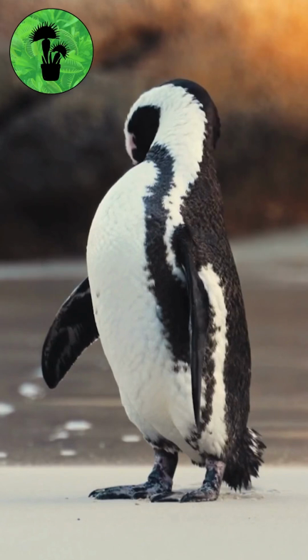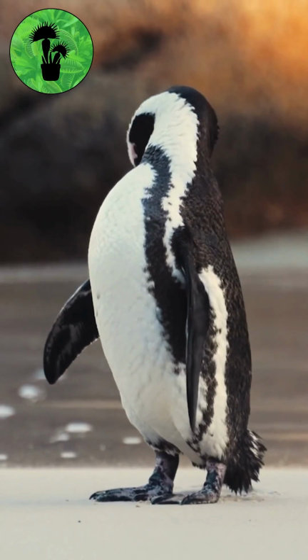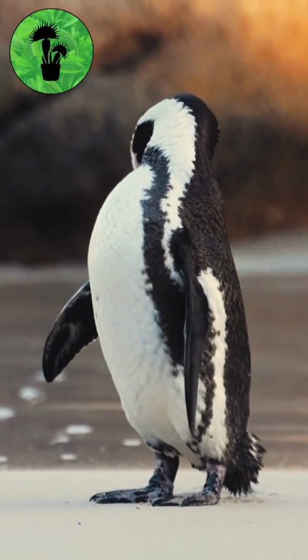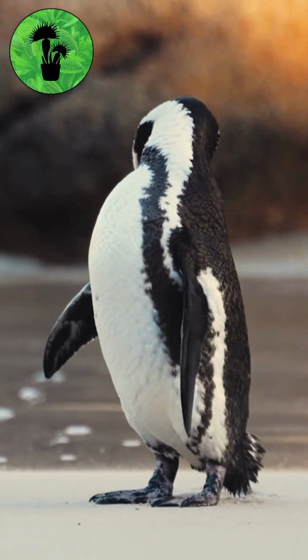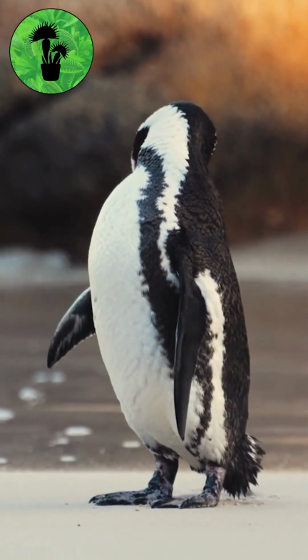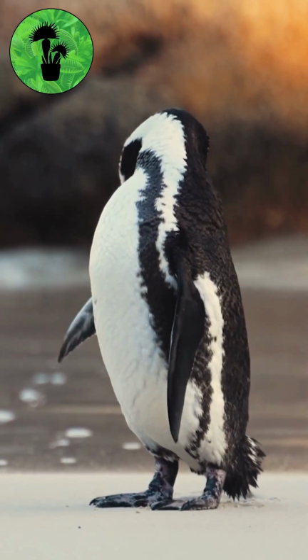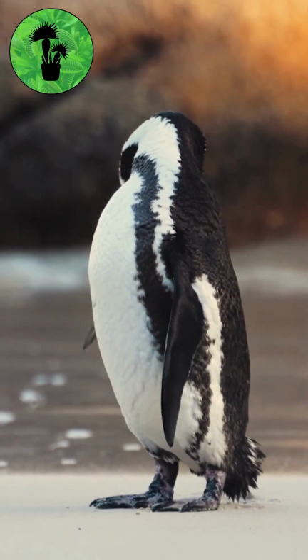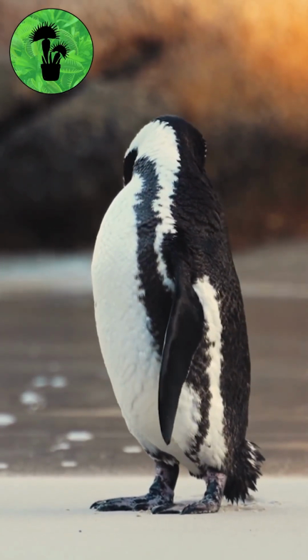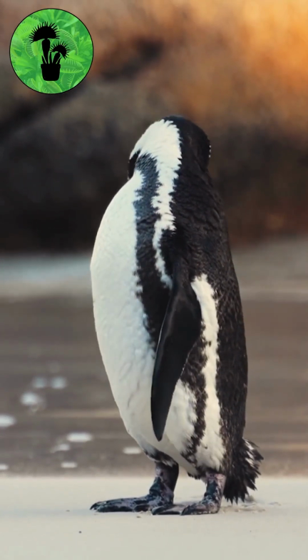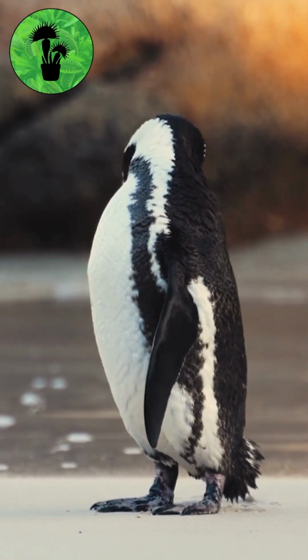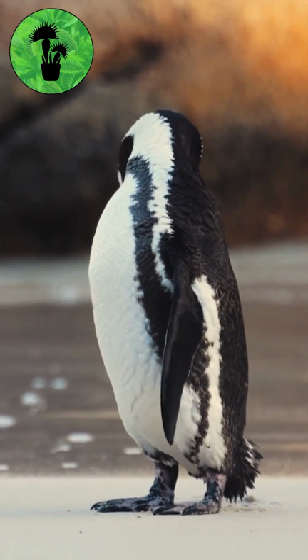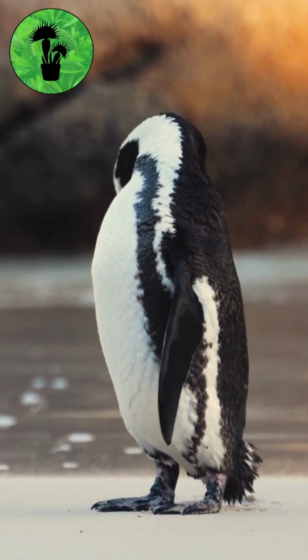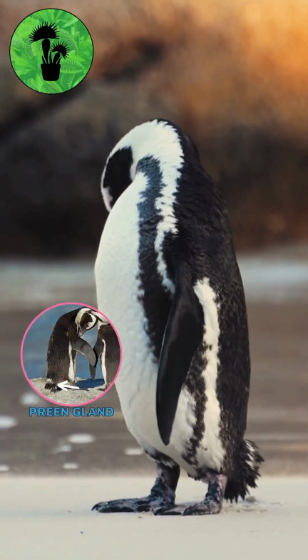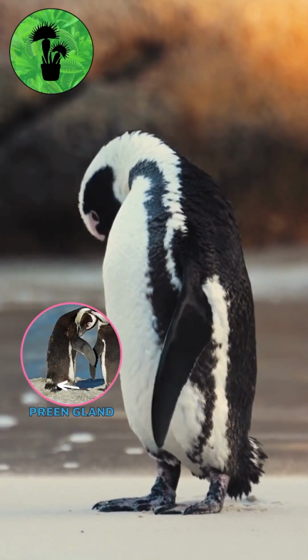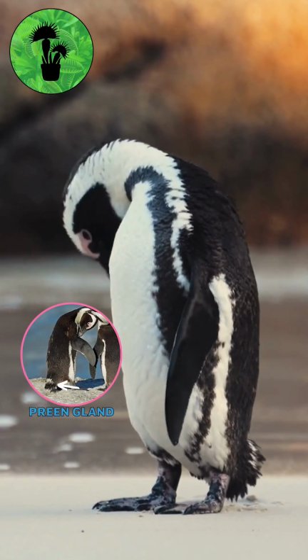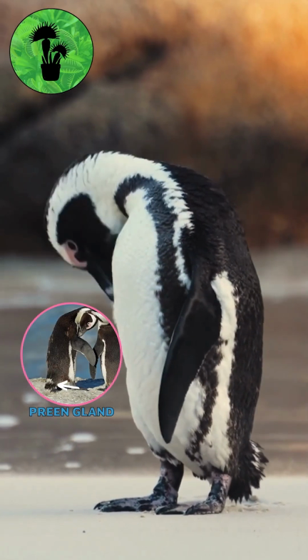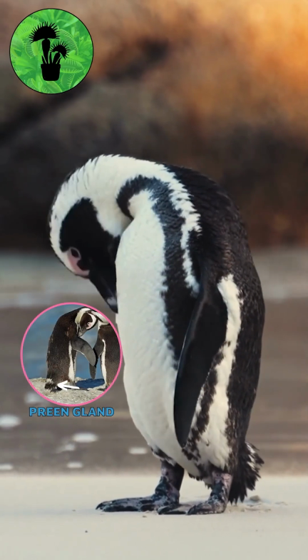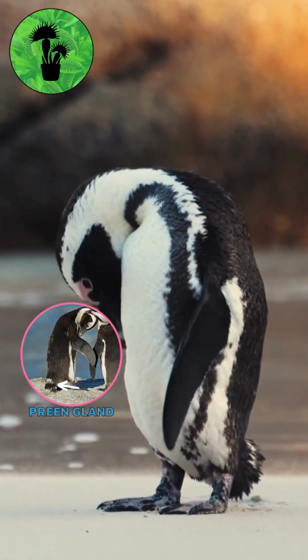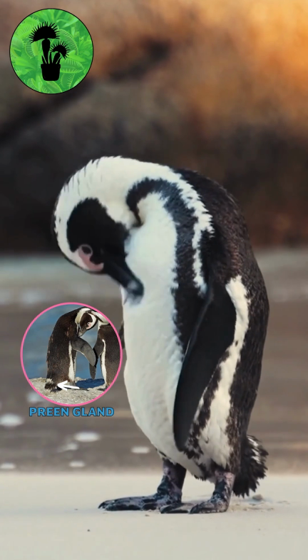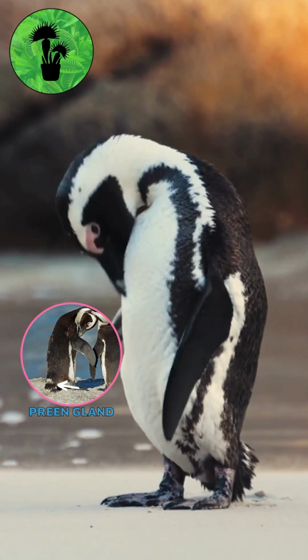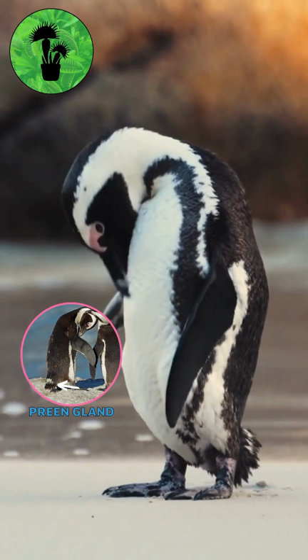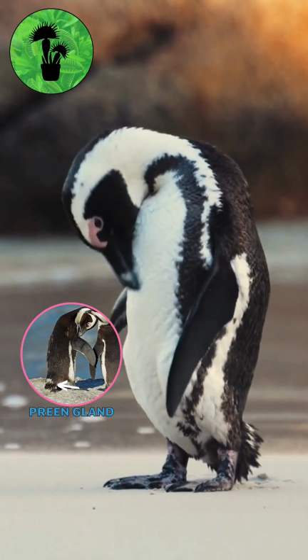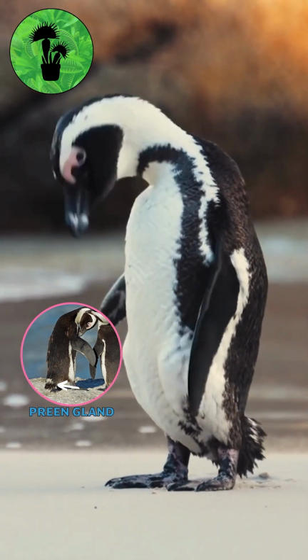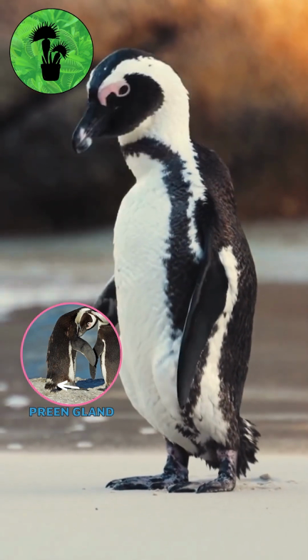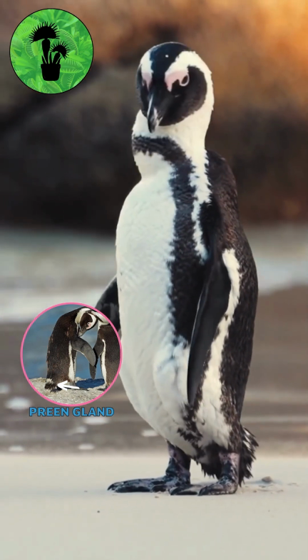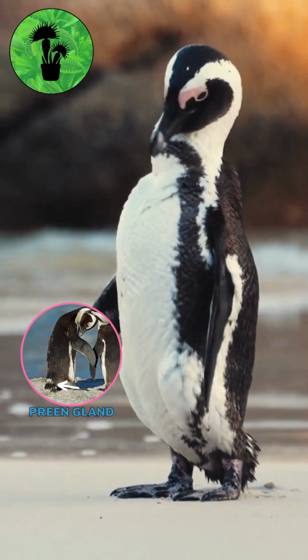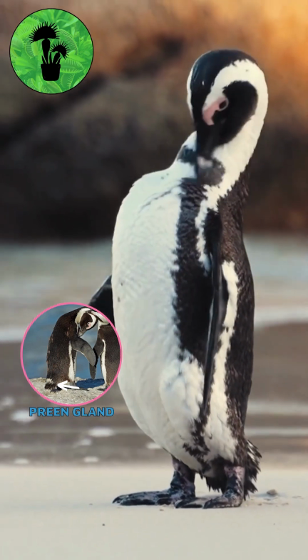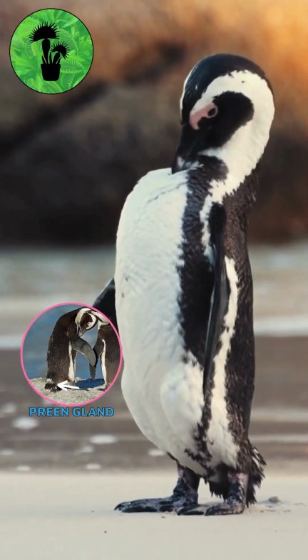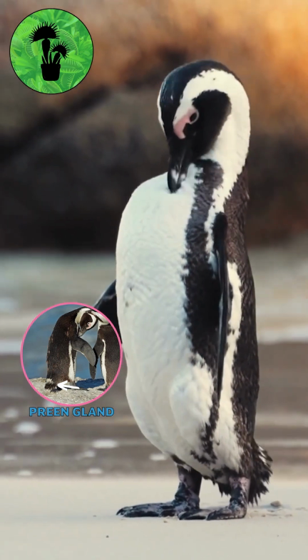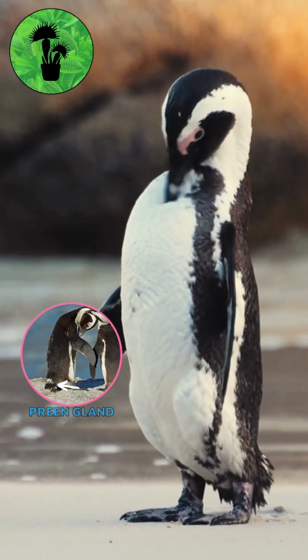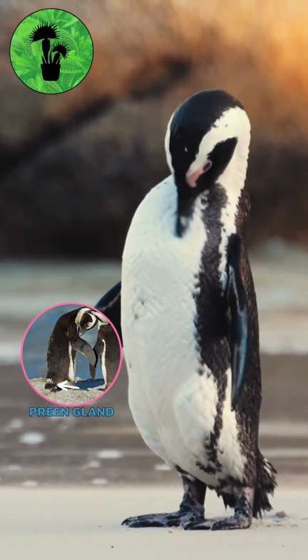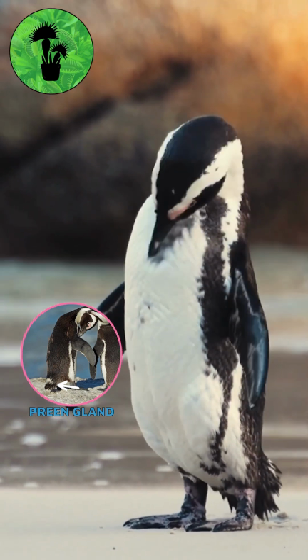Penguins have a gland close to the base of their tail known as the preen gland. Penguins use their beaks to get the oil from this gland and spread it among their feathers.